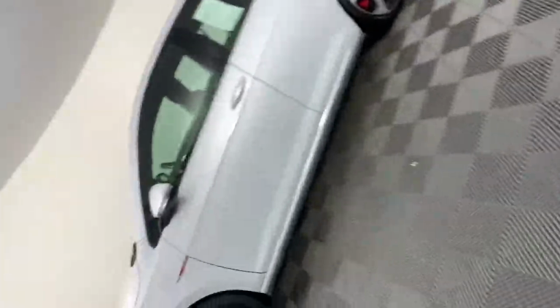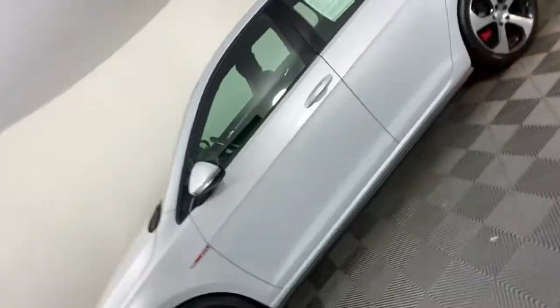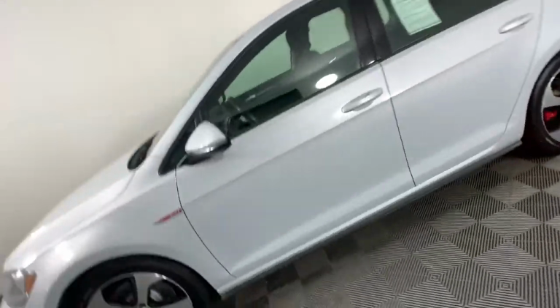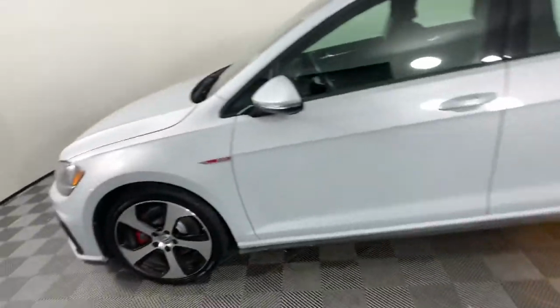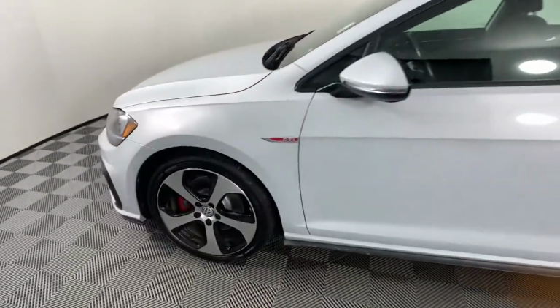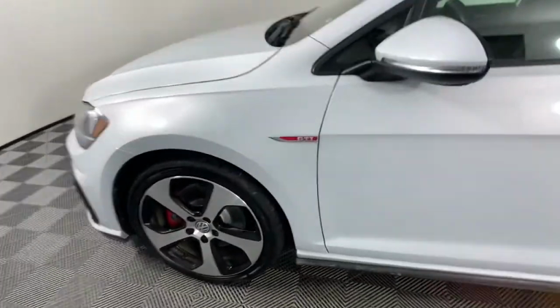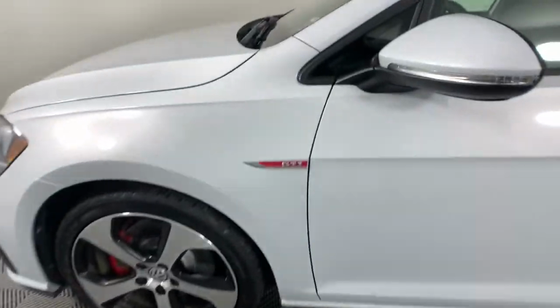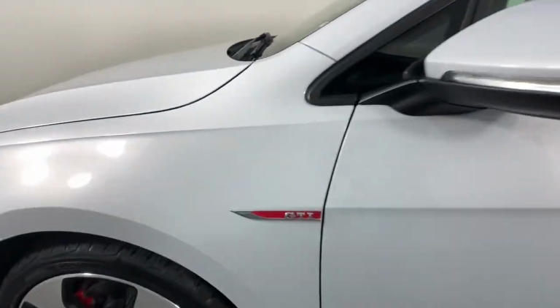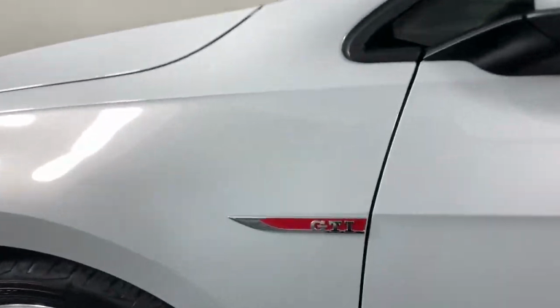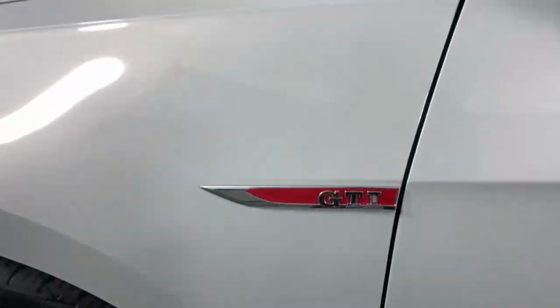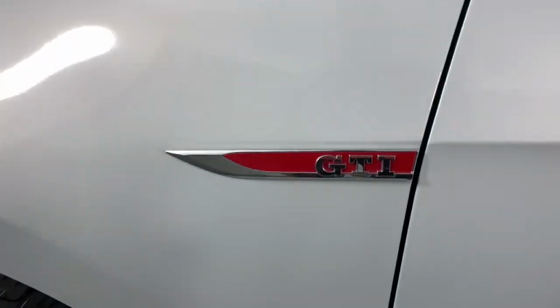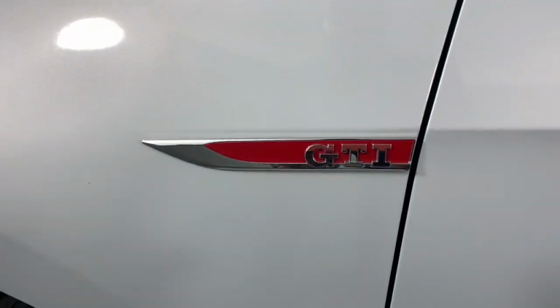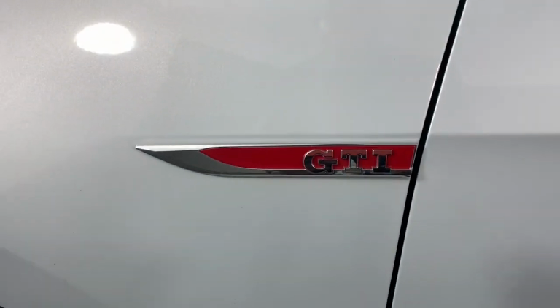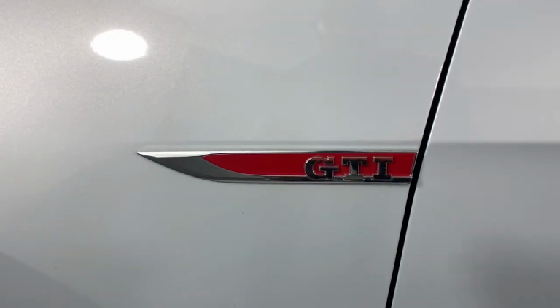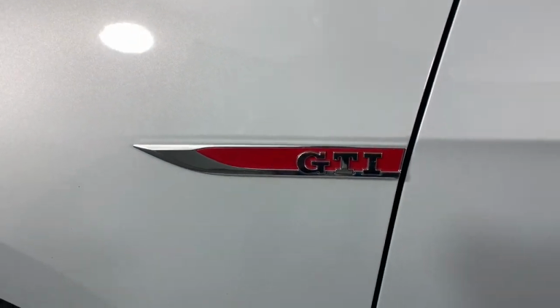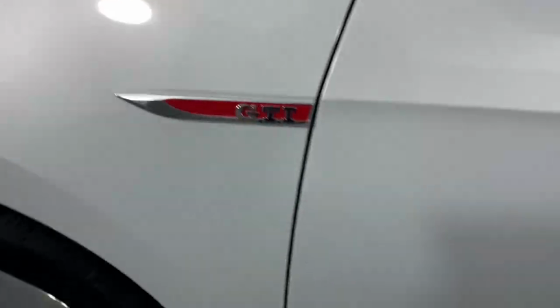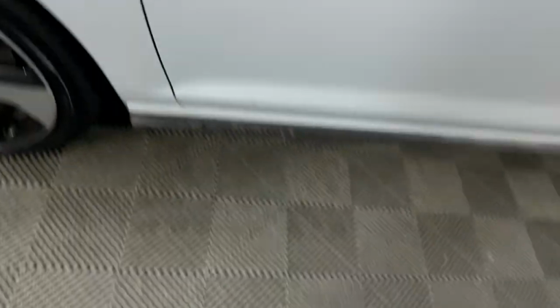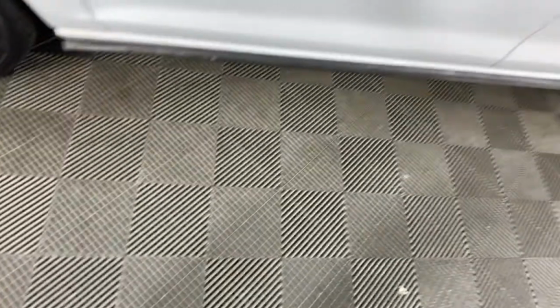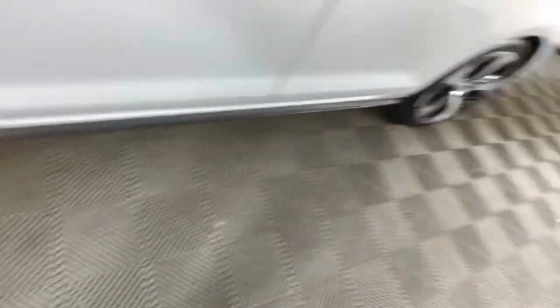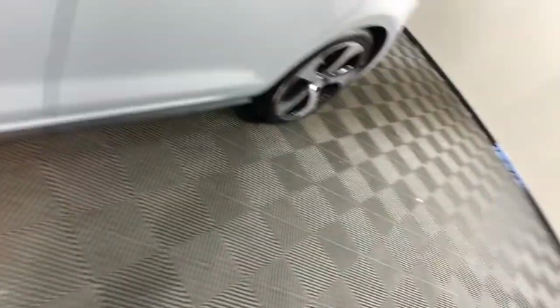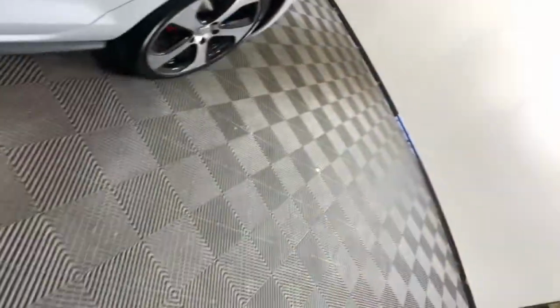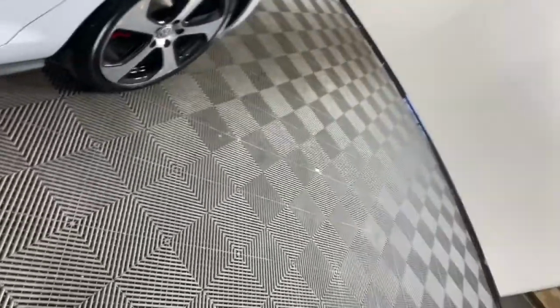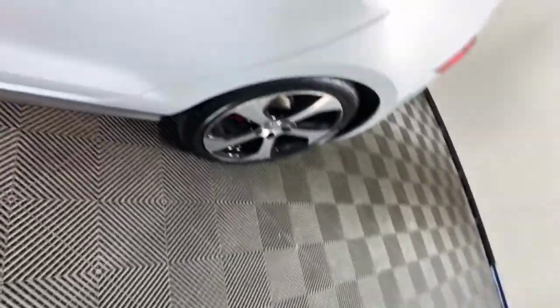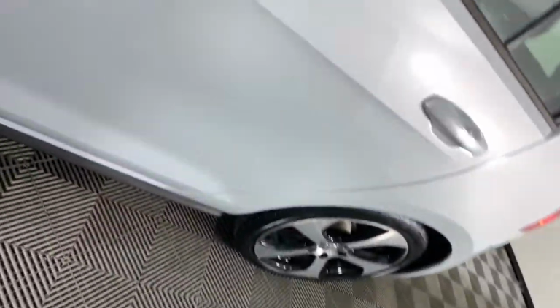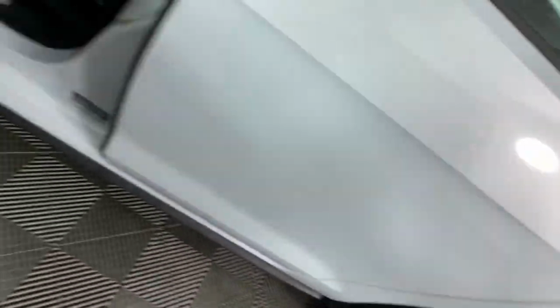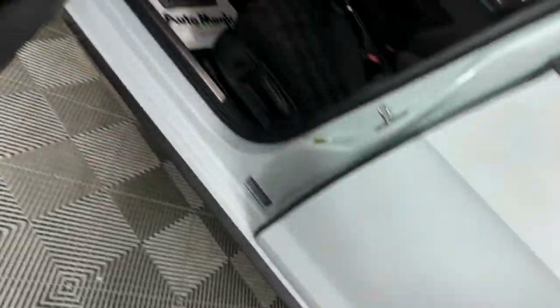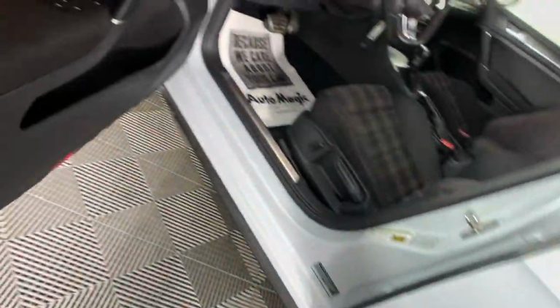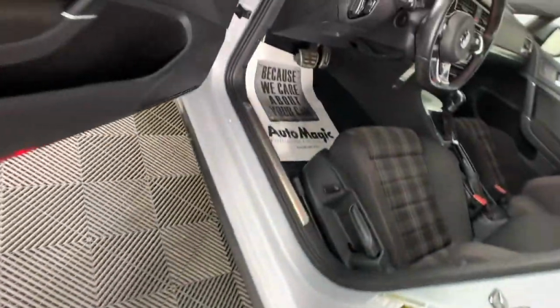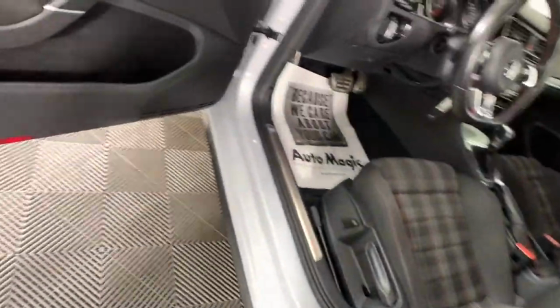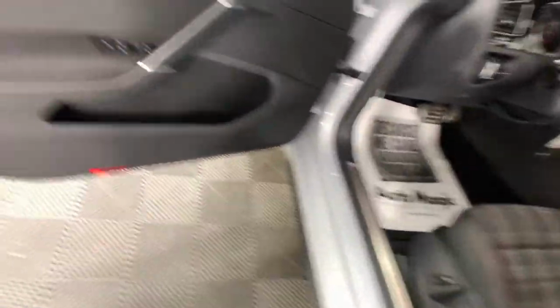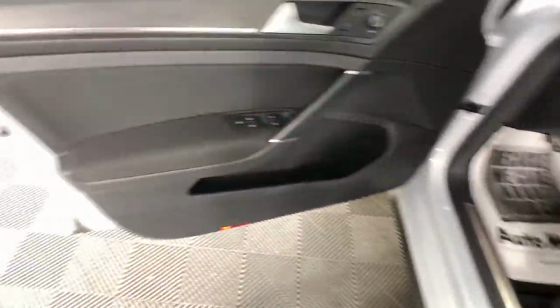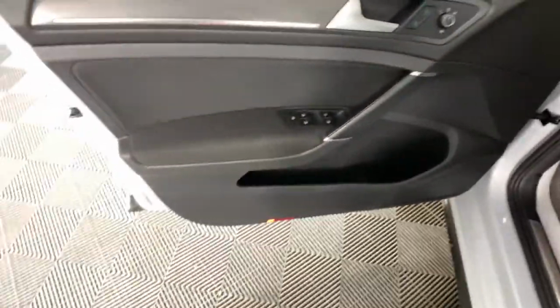Don't miss out on the driving pleasure you crave. Get into this Golf GTI. Our team will give you an outstanding road test experience. Stop in today.